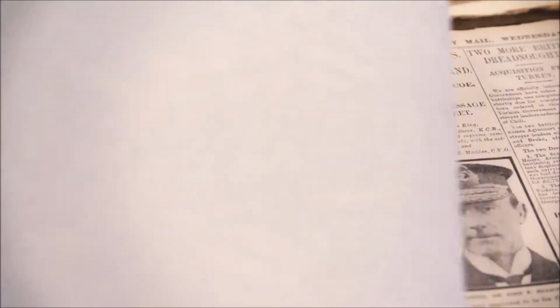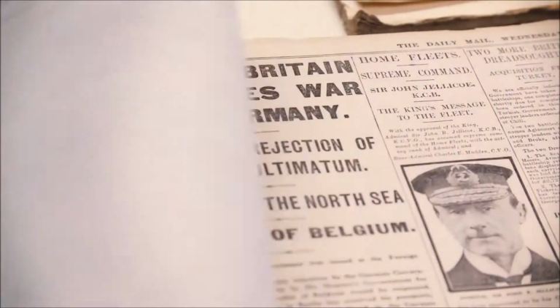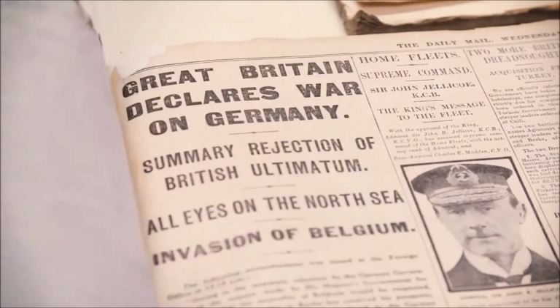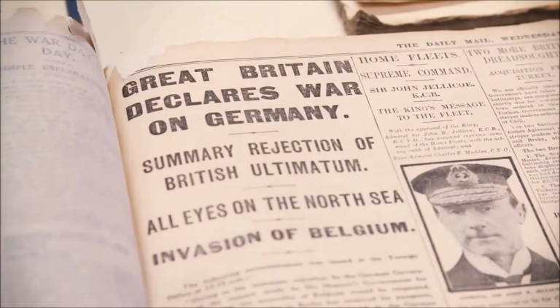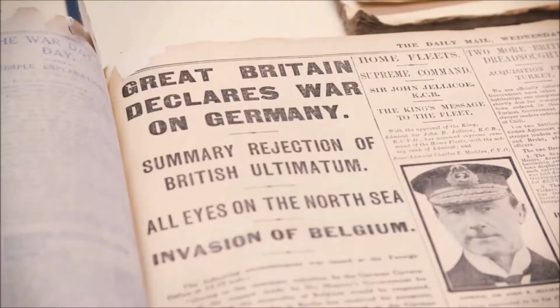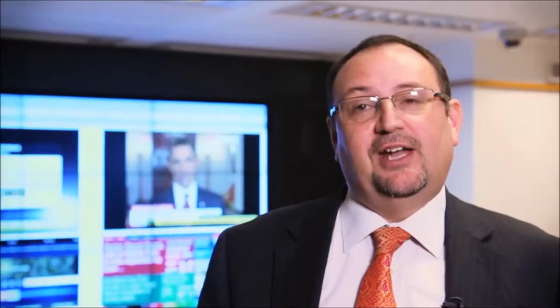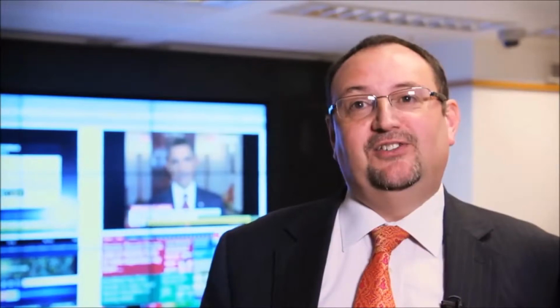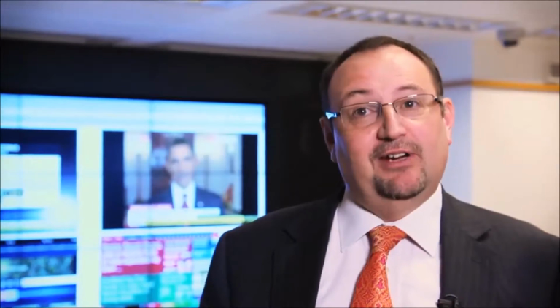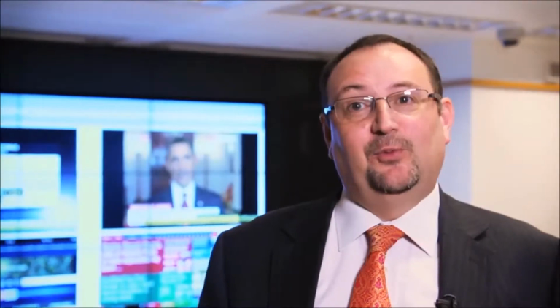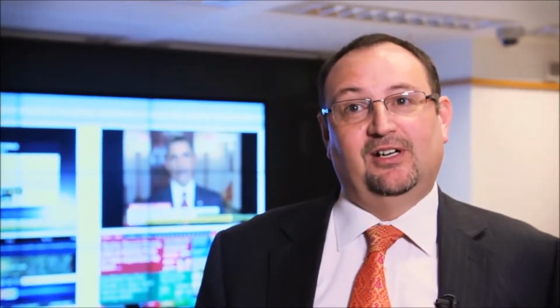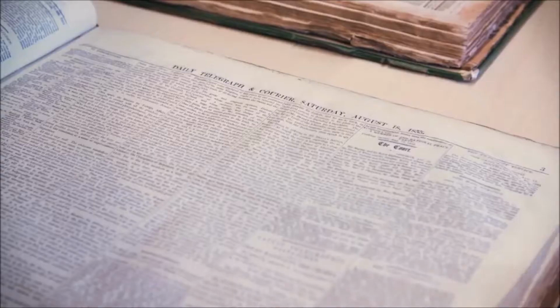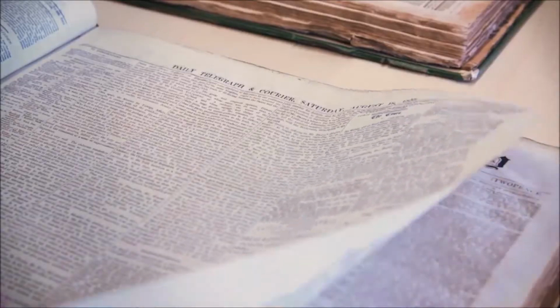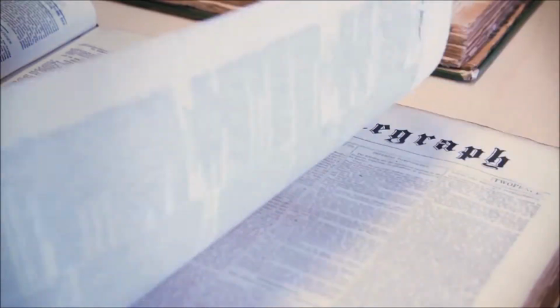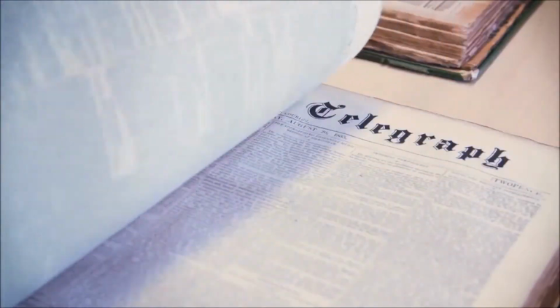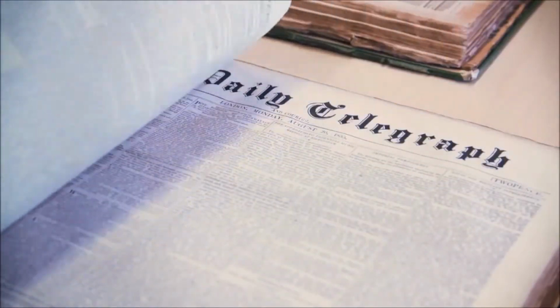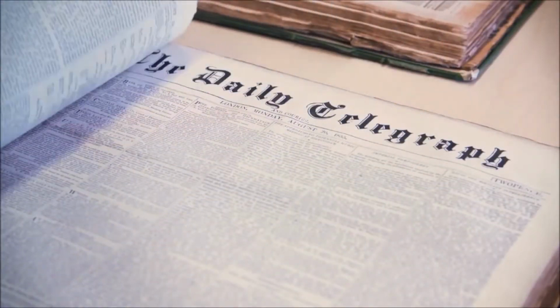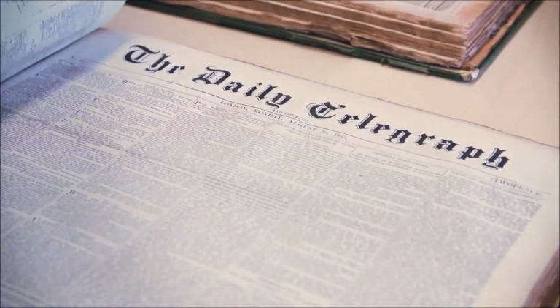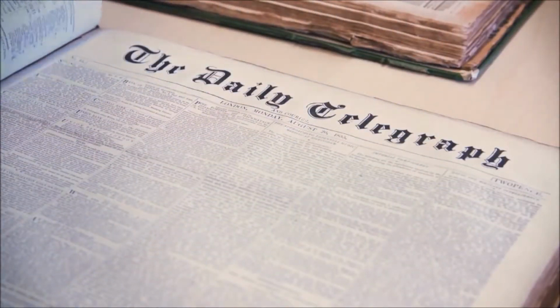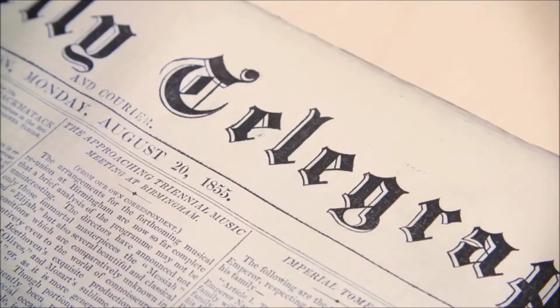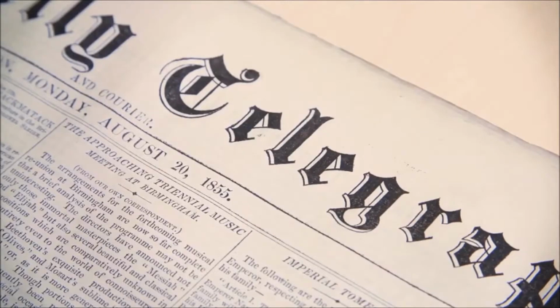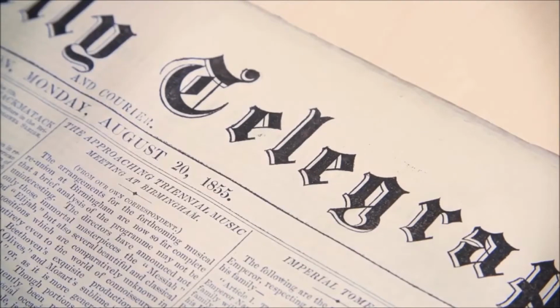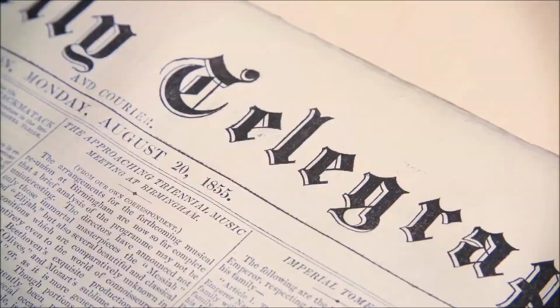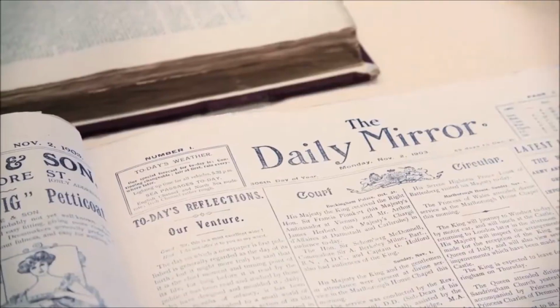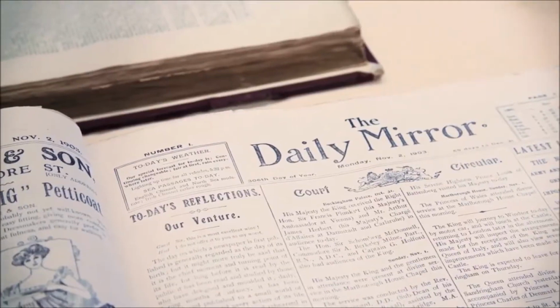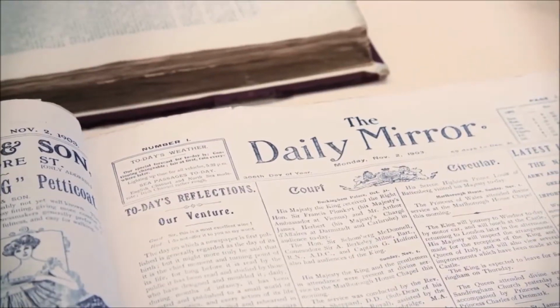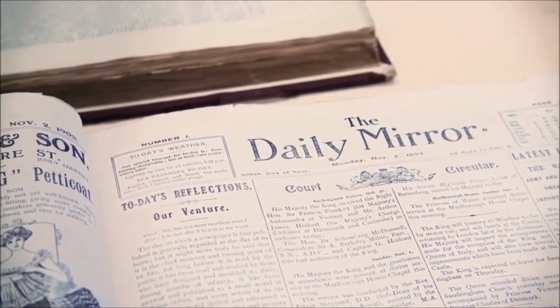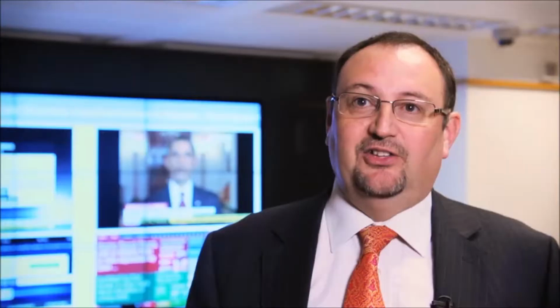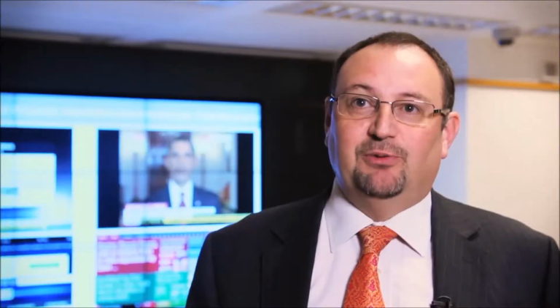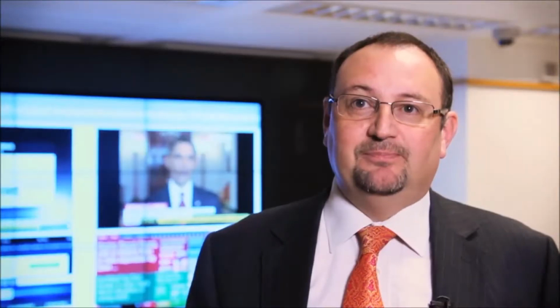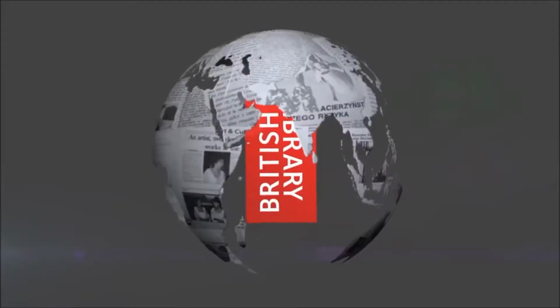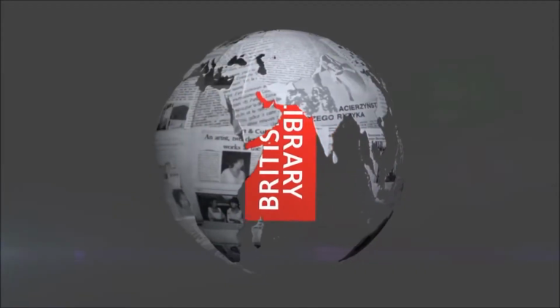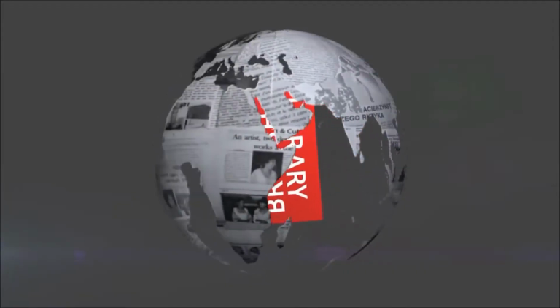This is the culmination of almost ten years of very hard work by a great many people, and we're really proud of the offering and the services that we can provide now to our researchers here at the Newsroom.